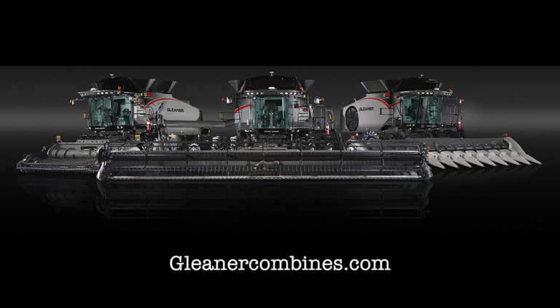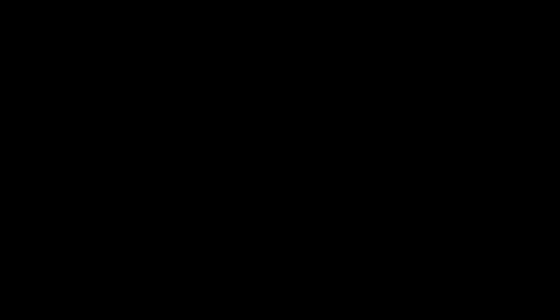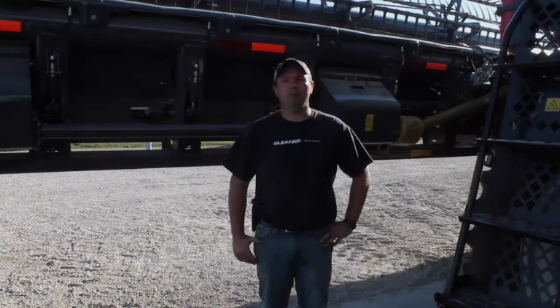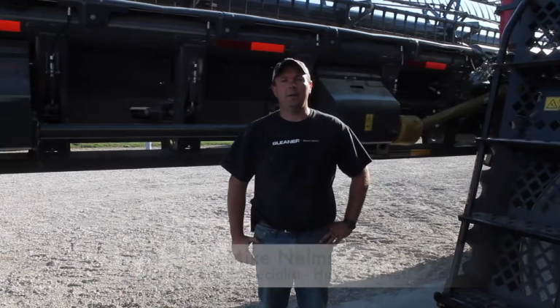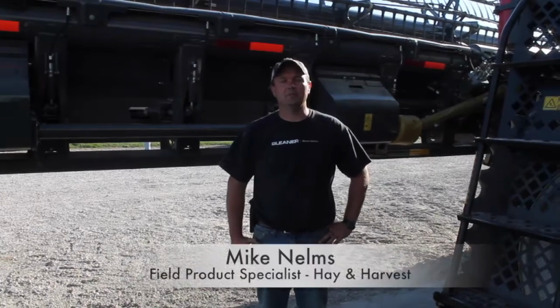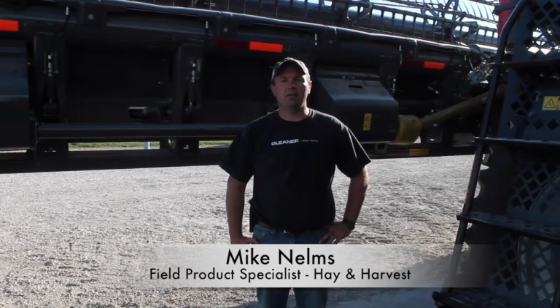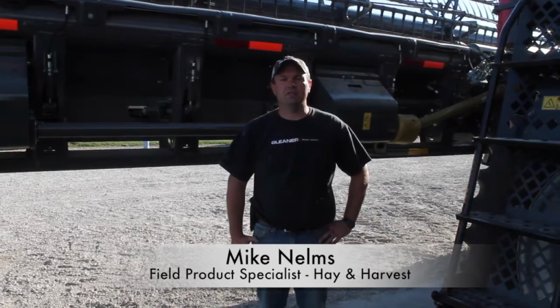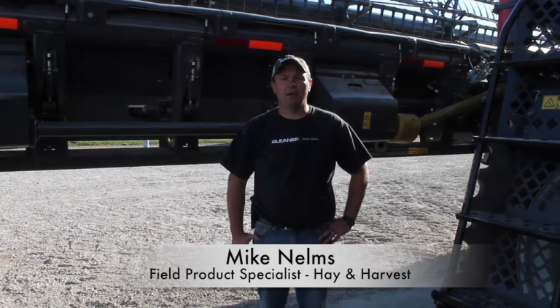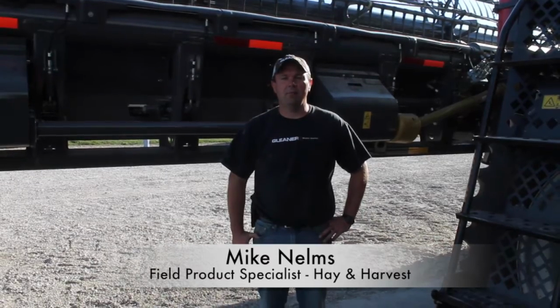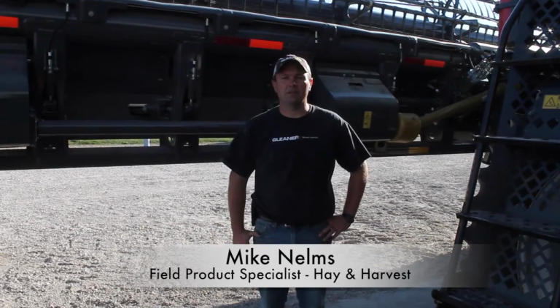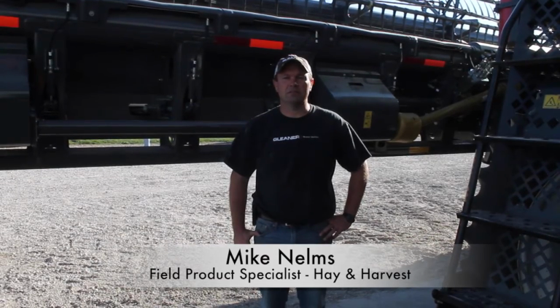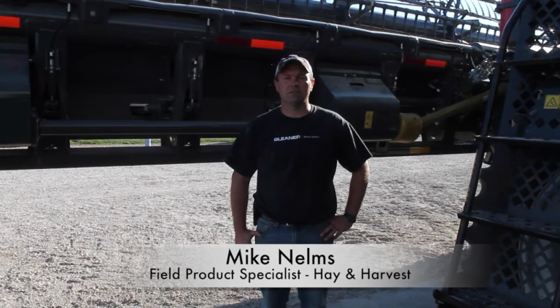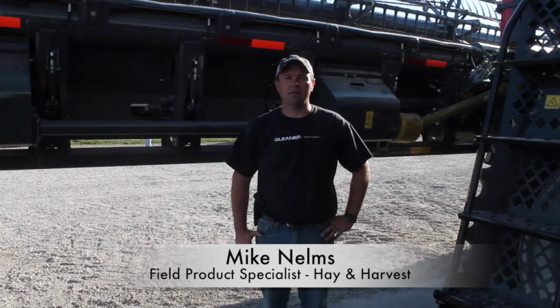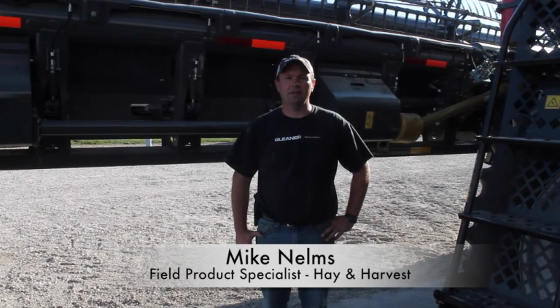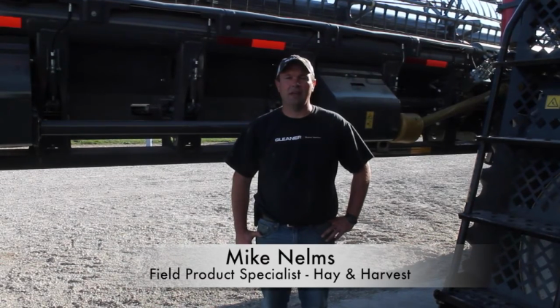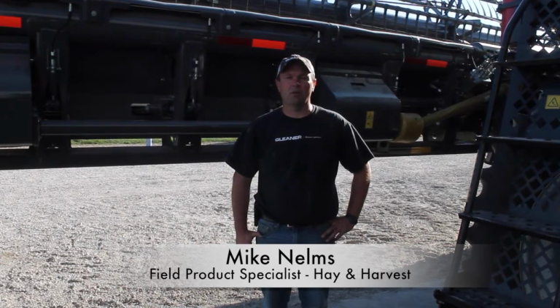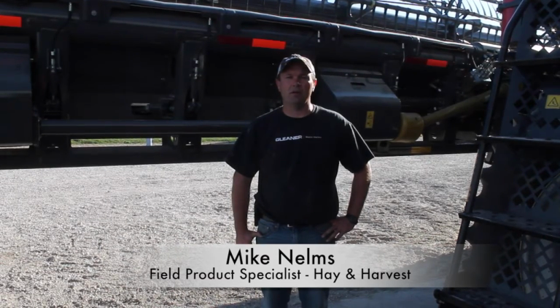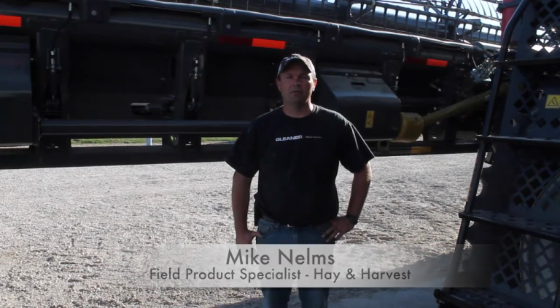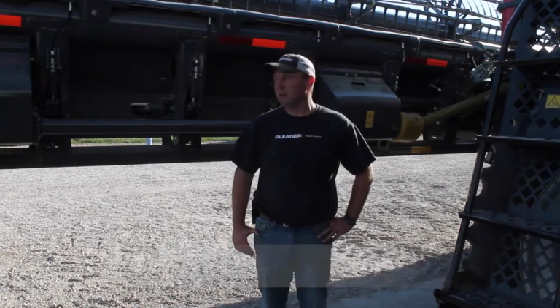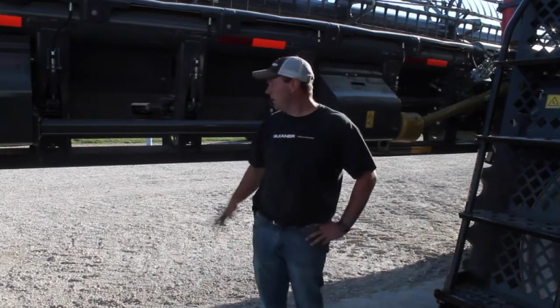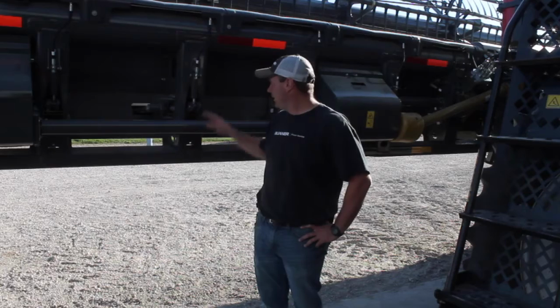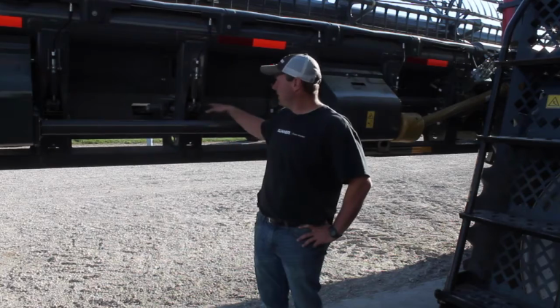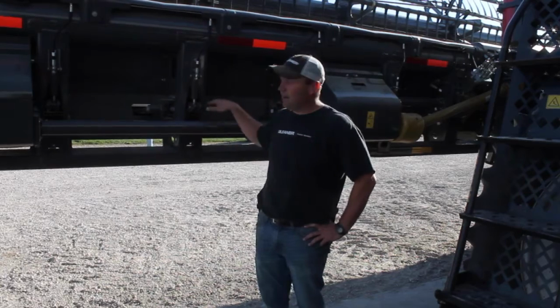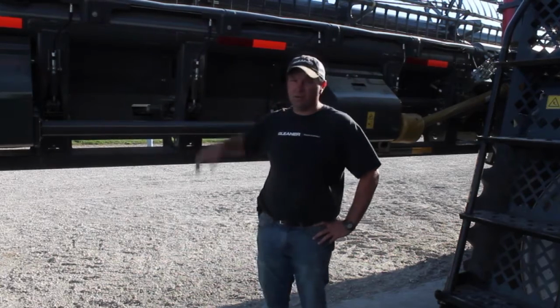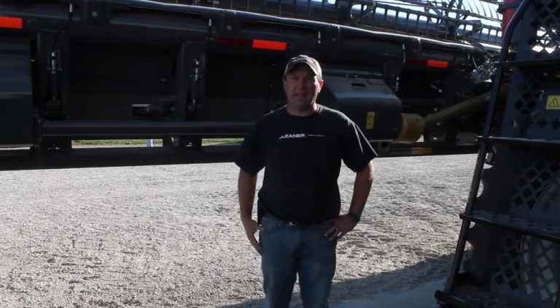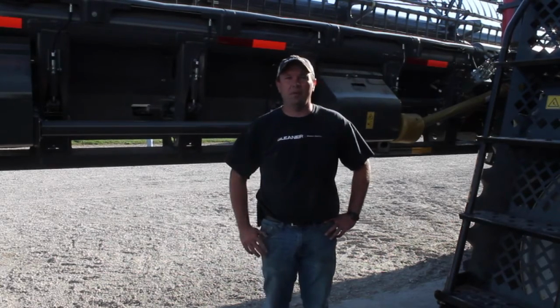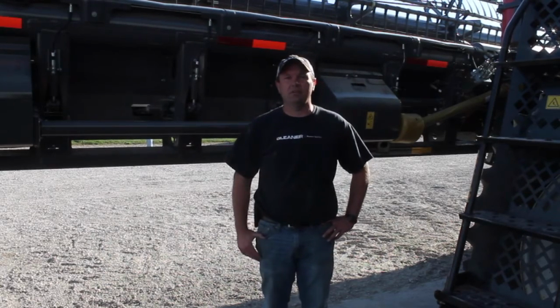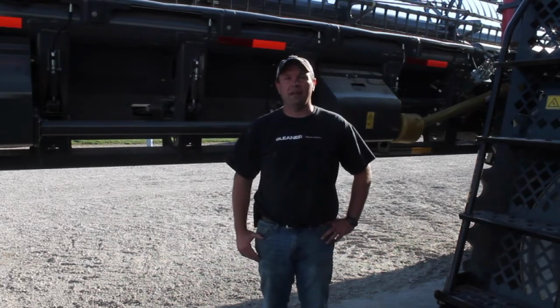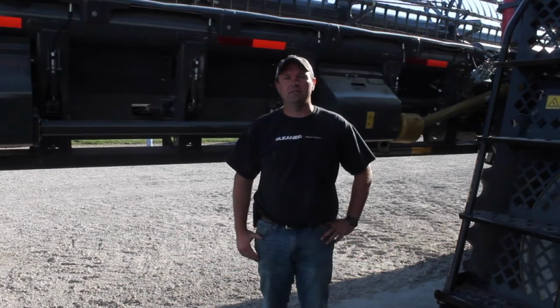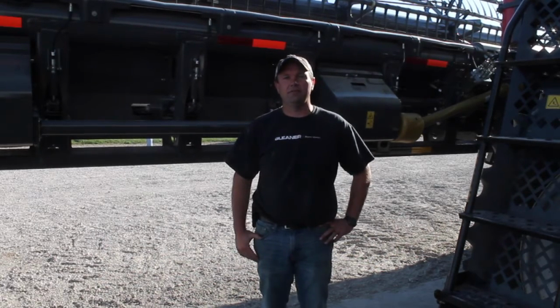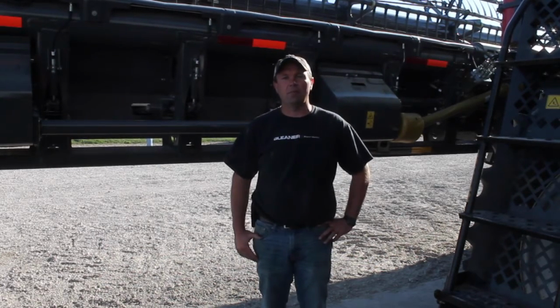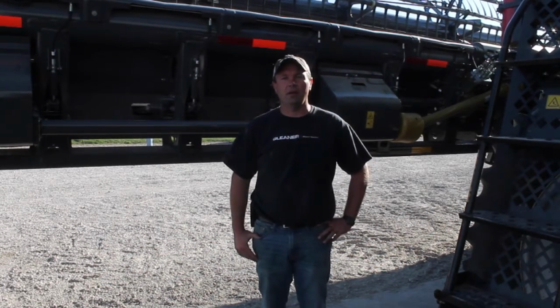Good afternoon. My name is Mike Nelms. I'm a combine product specialist for AGCO and today we're going to walk through the header potentiometer calibration on the 9250 Draper head.